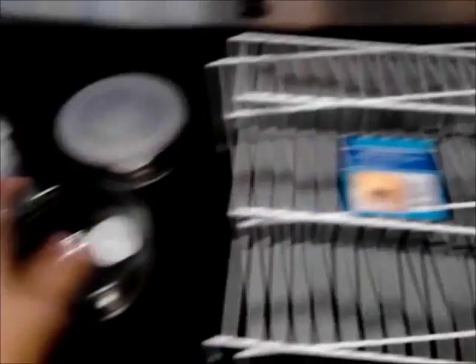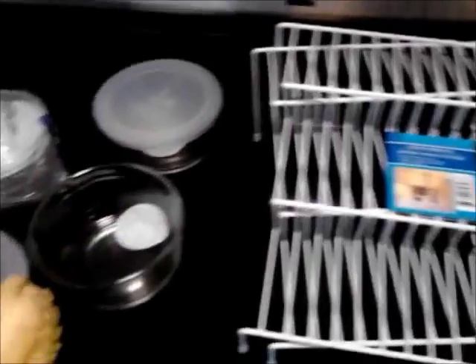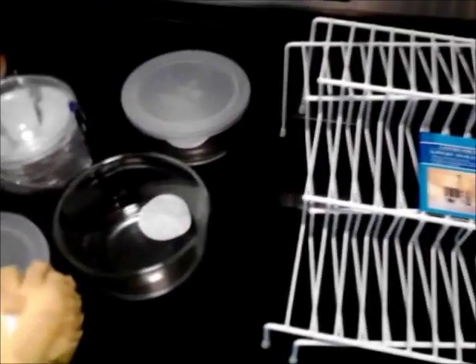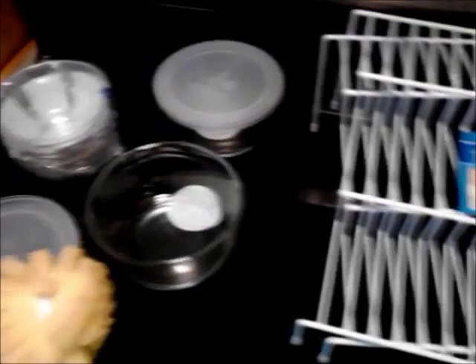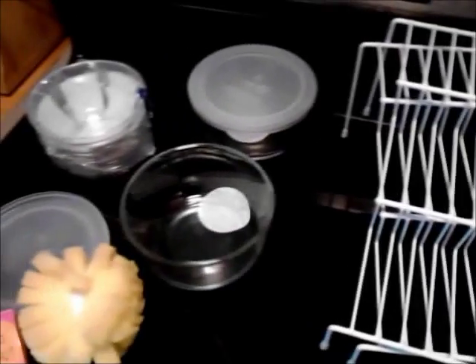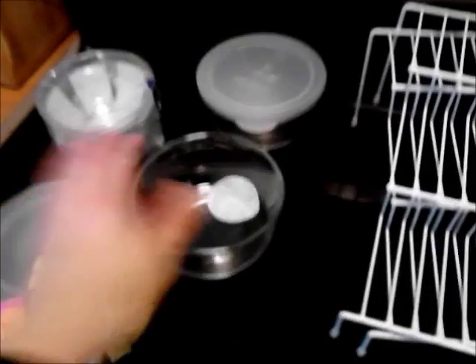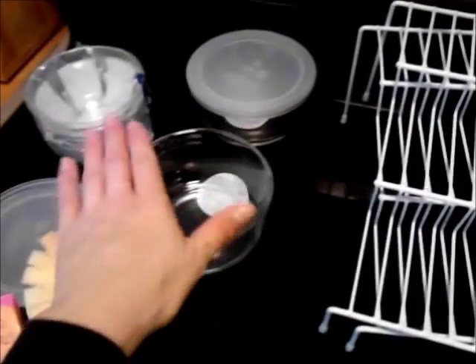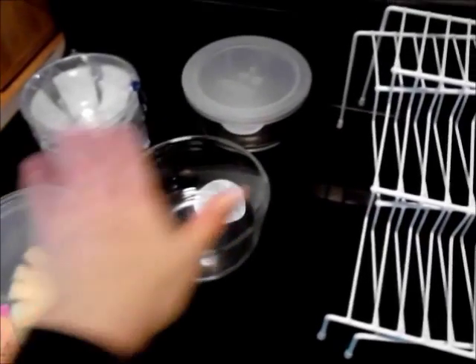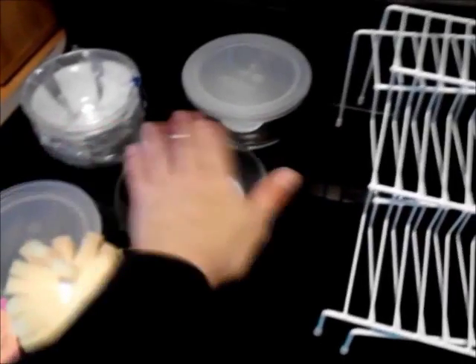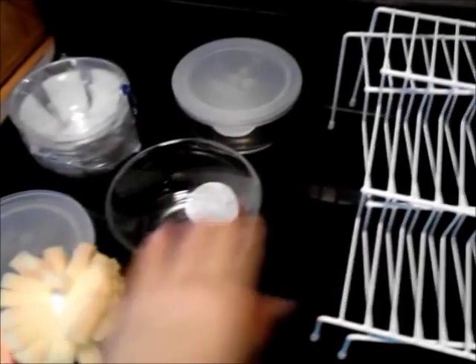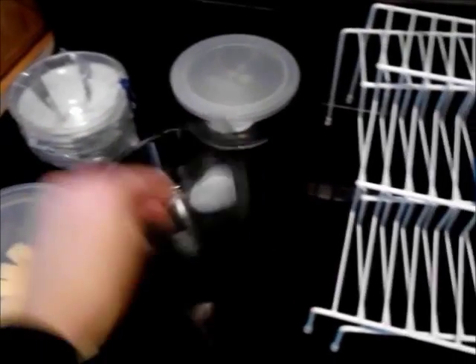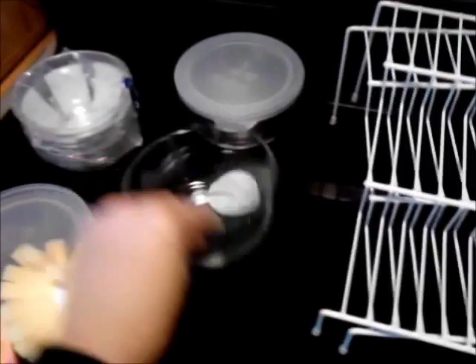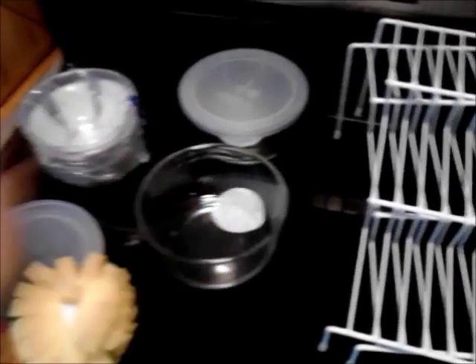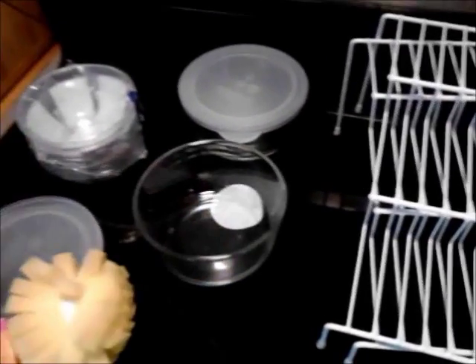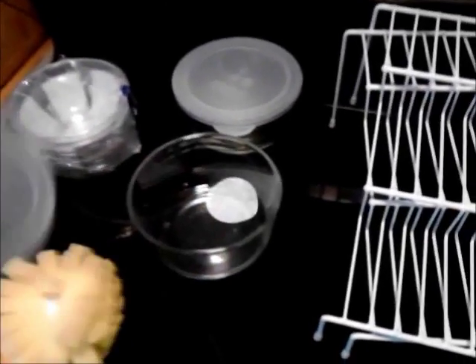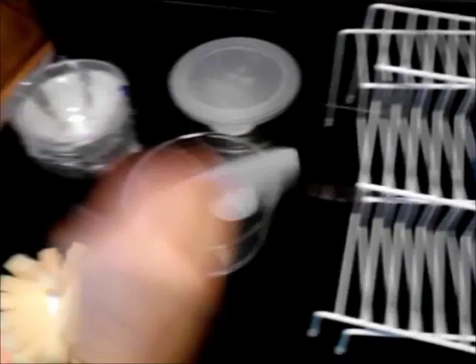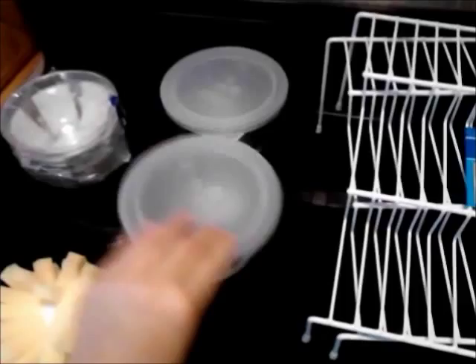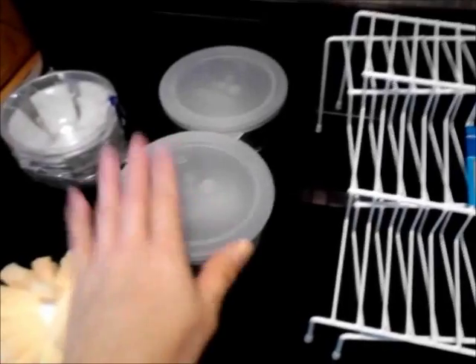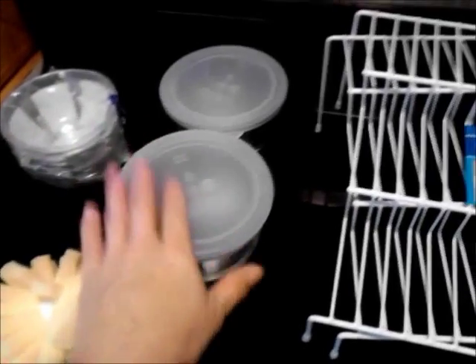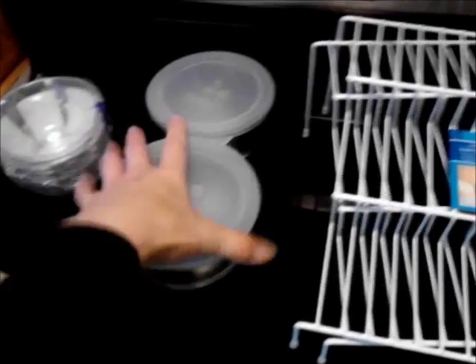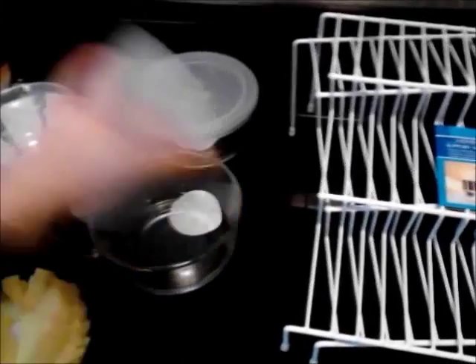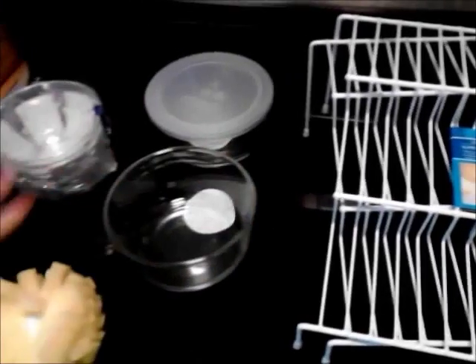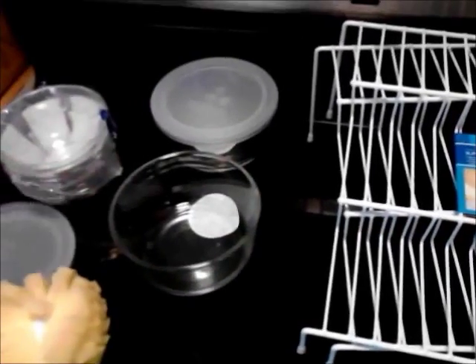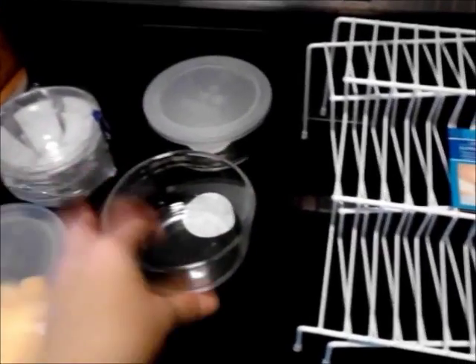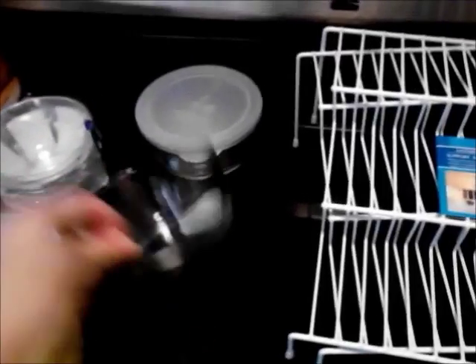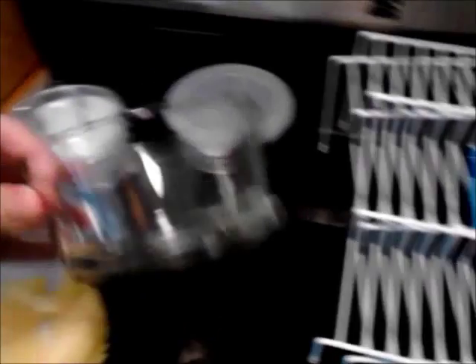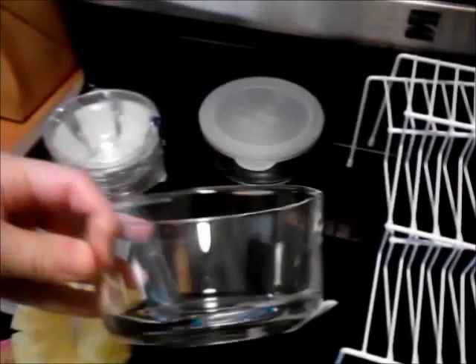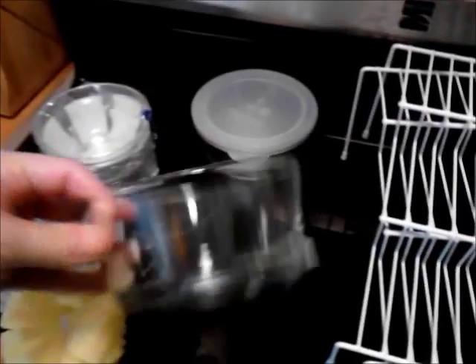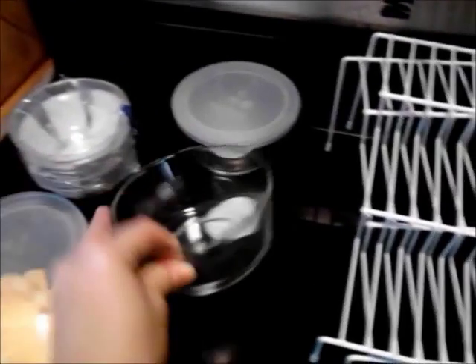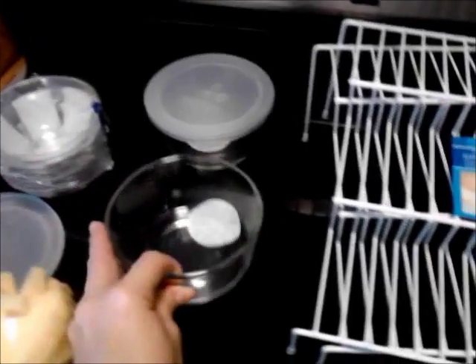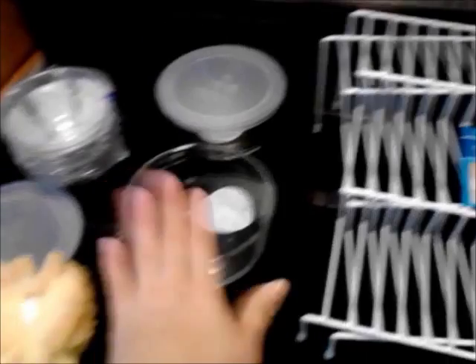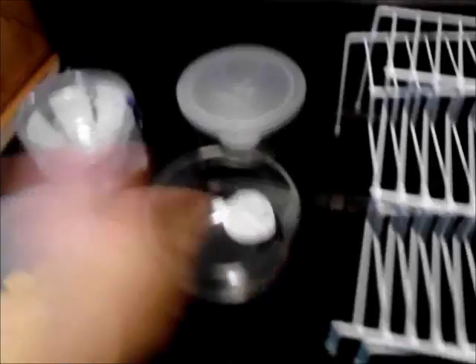We like glass containers that have lids so we can store our food, because glass is better for you than plastic. I think they're really cute and really nice. It's only a dollar.